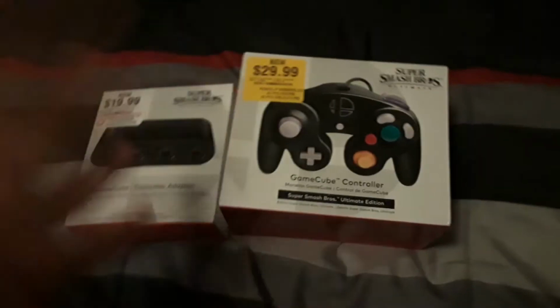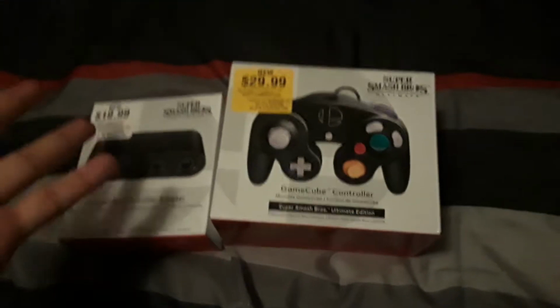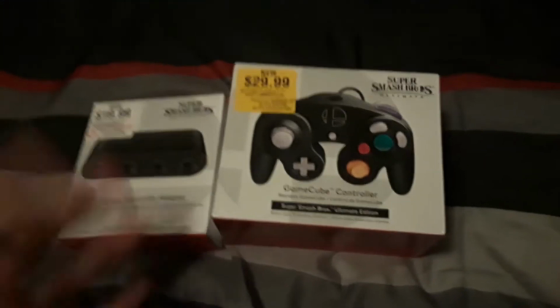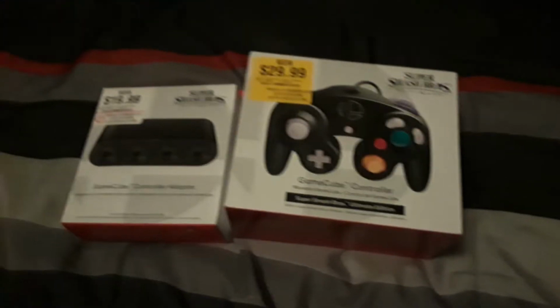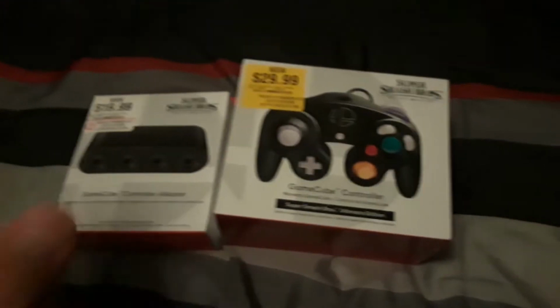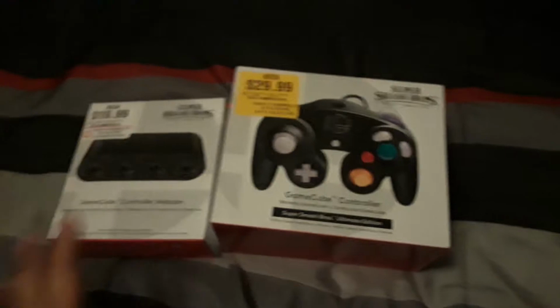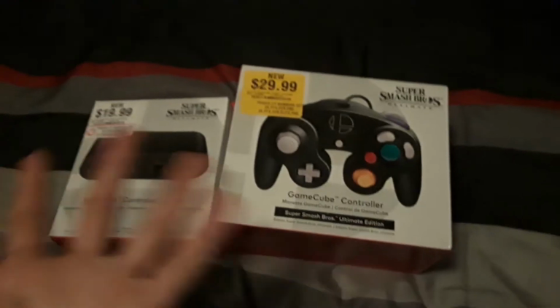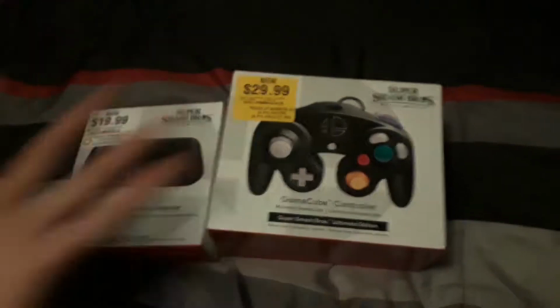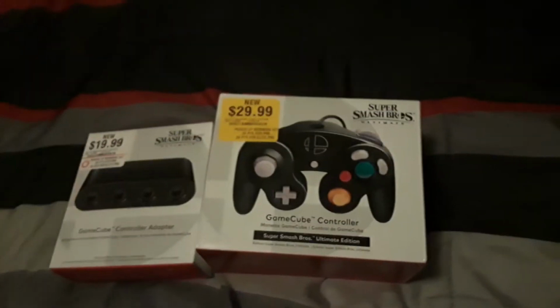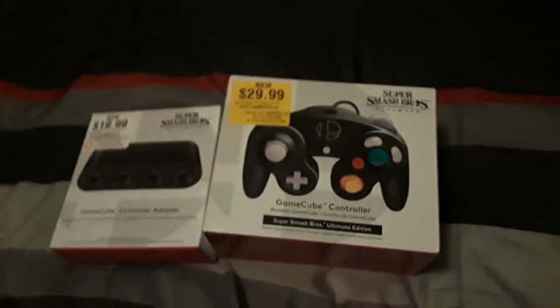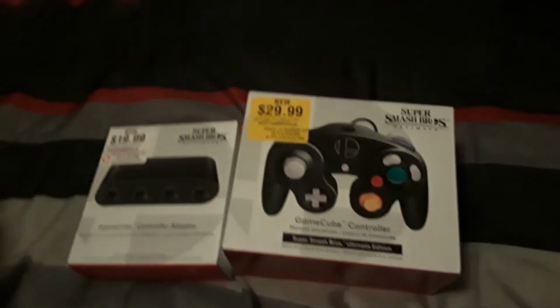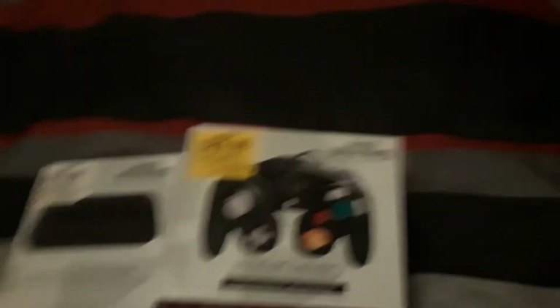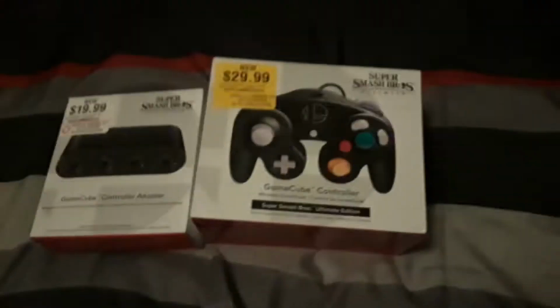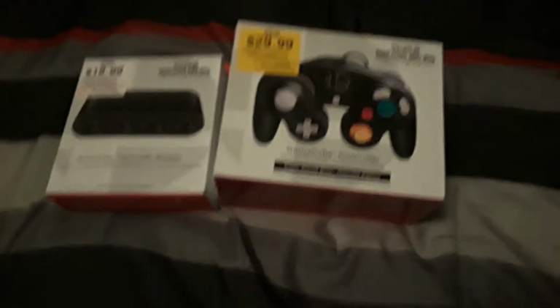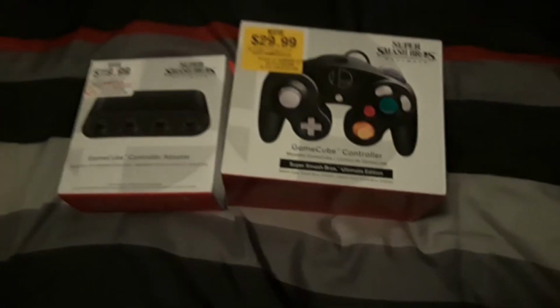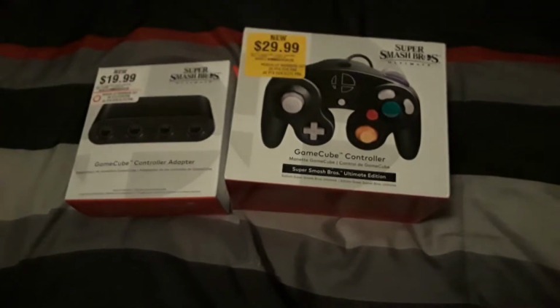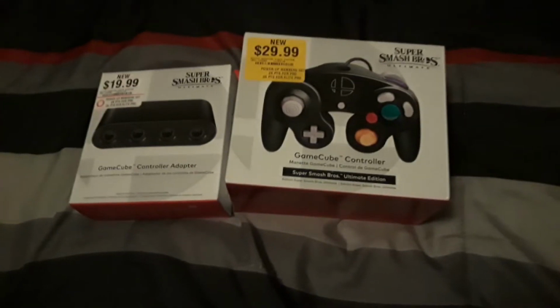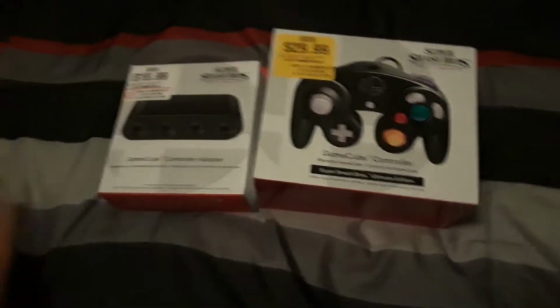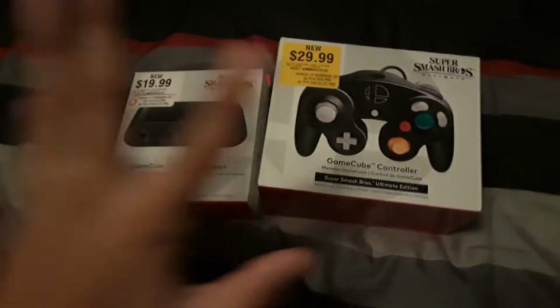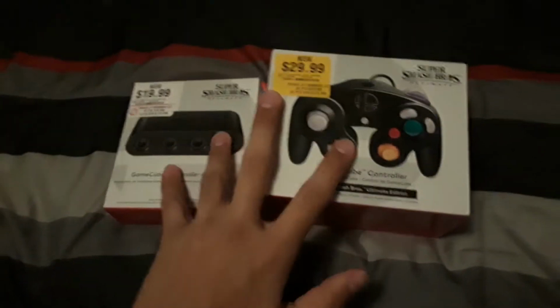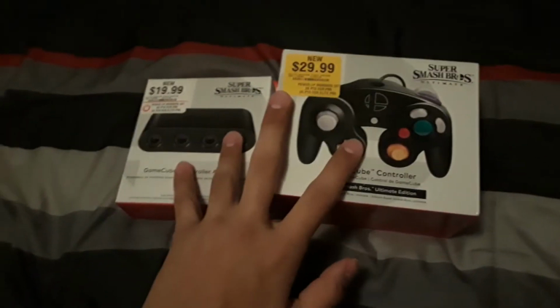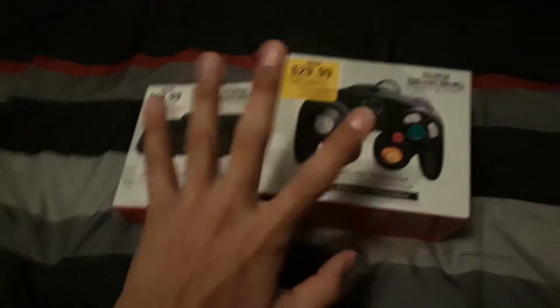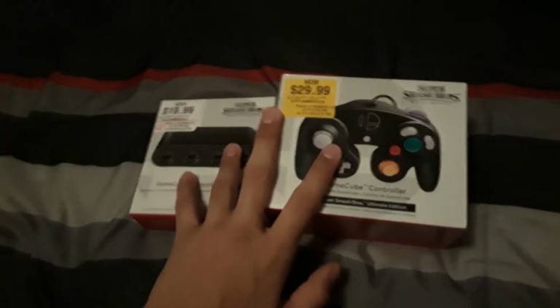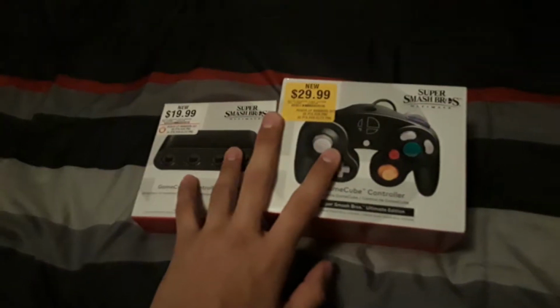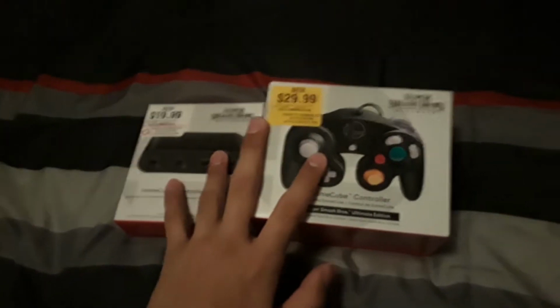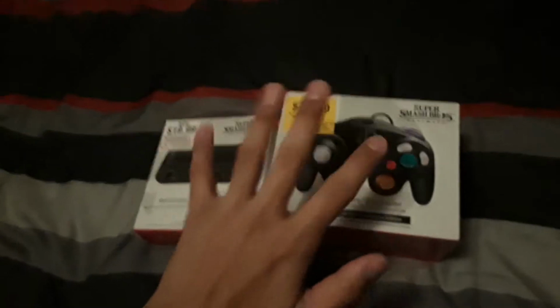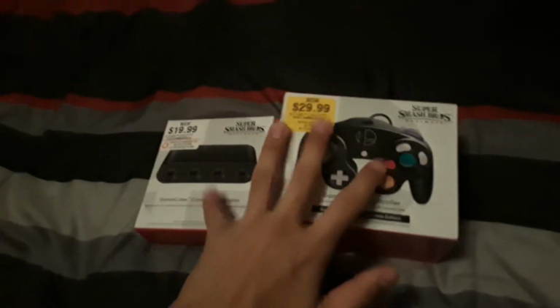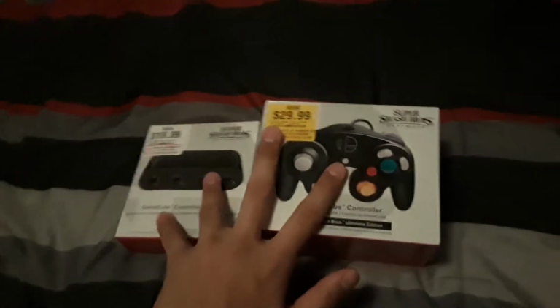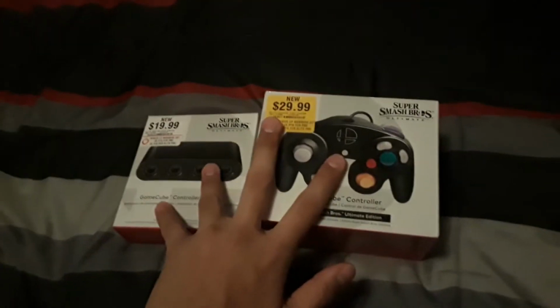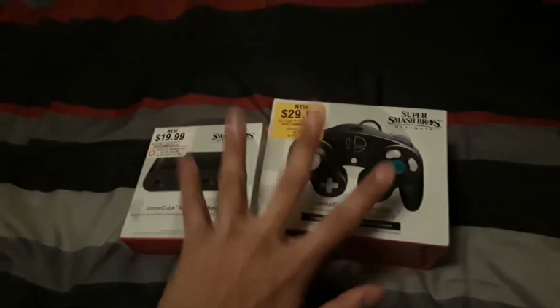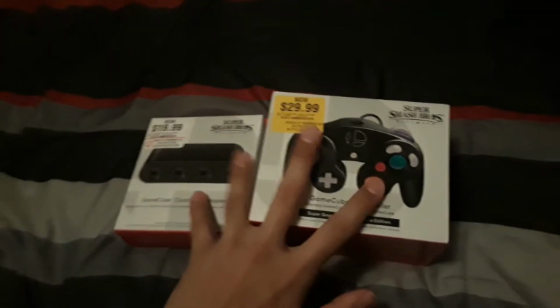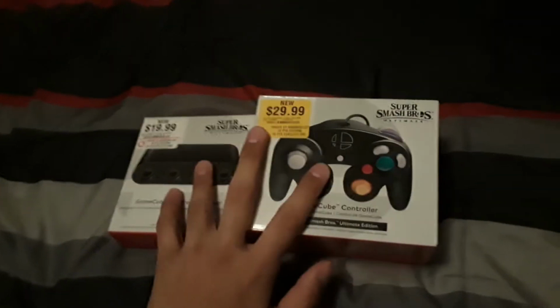I don't have Smash with me, because as I mentioned the game hasn't come out yet, but I needed to get both of these in time because I wanted to prepare myself for Smash Ultimate.